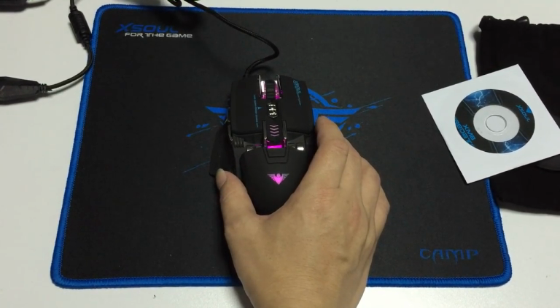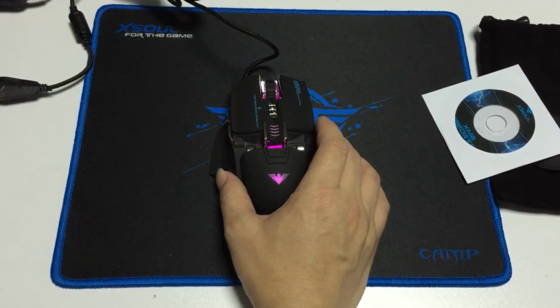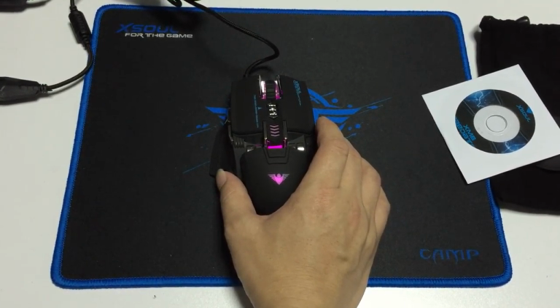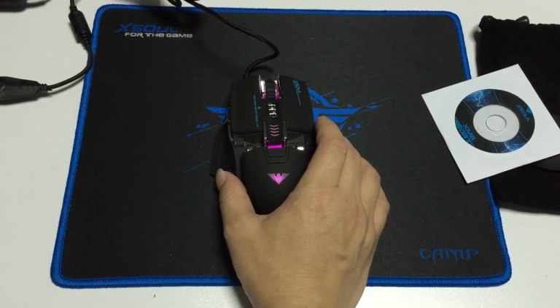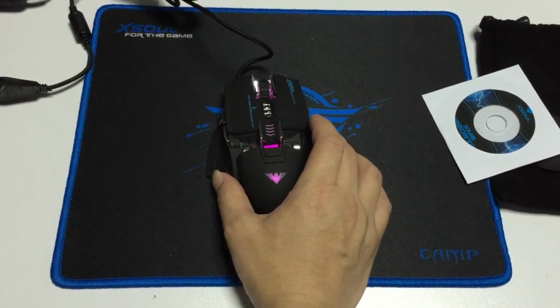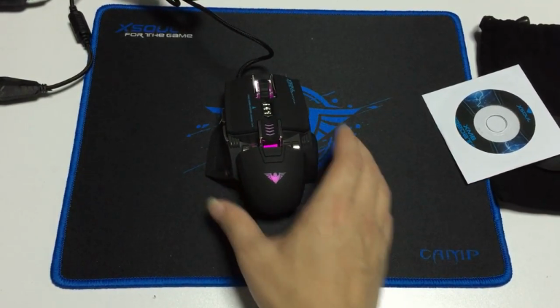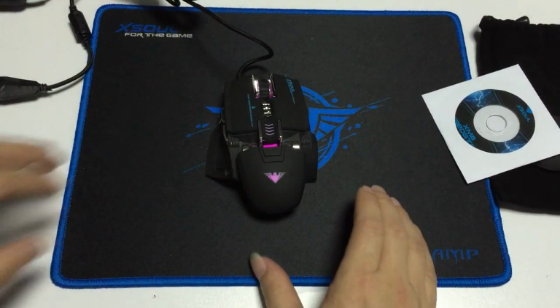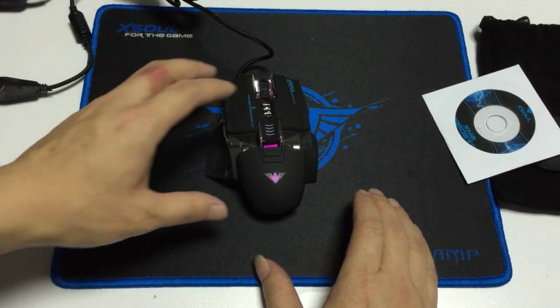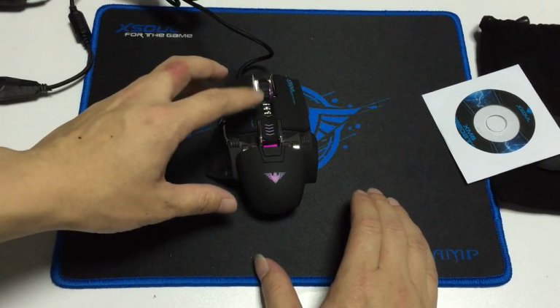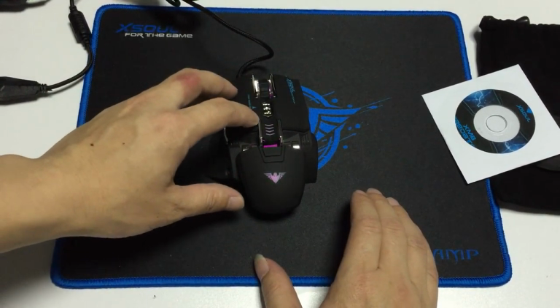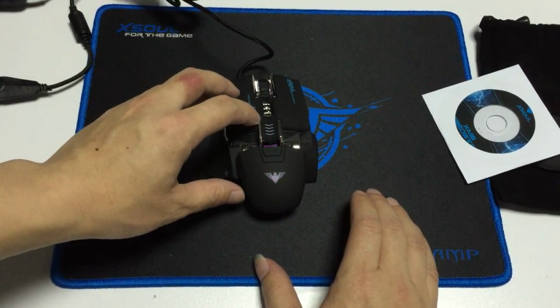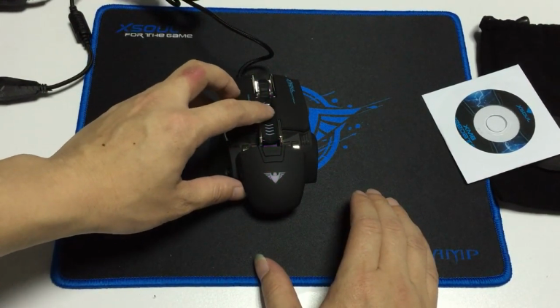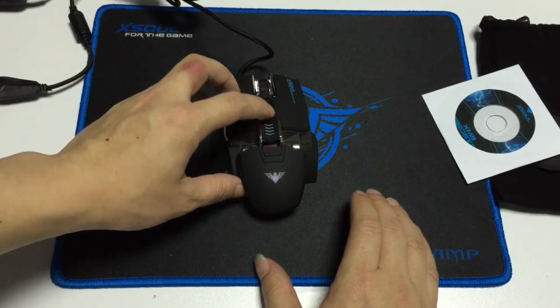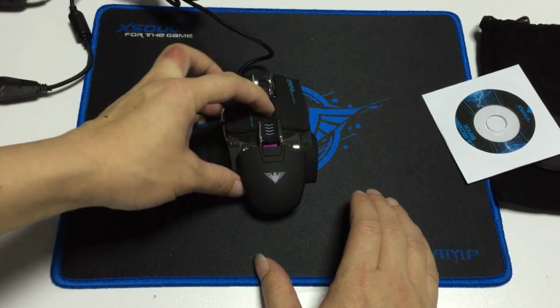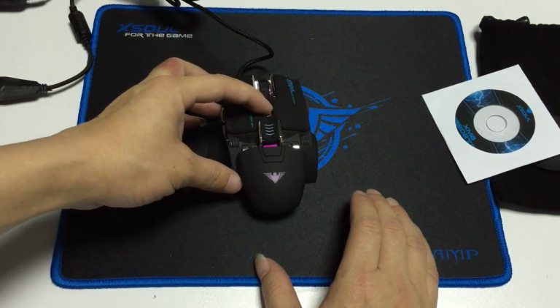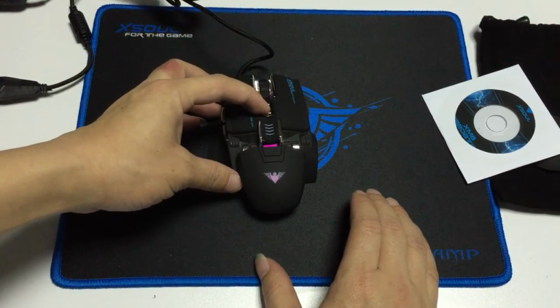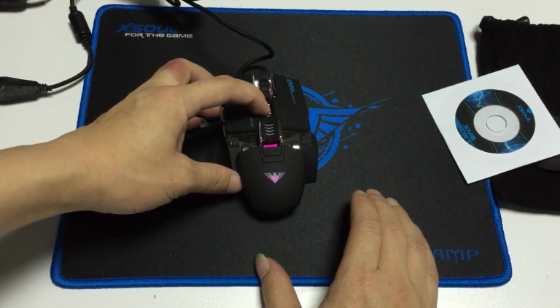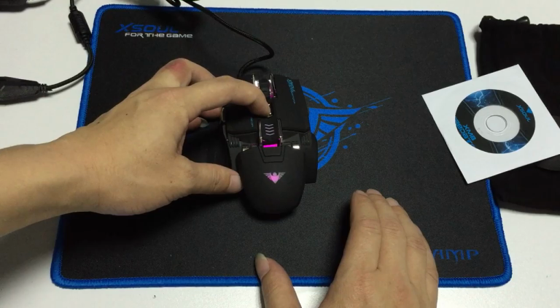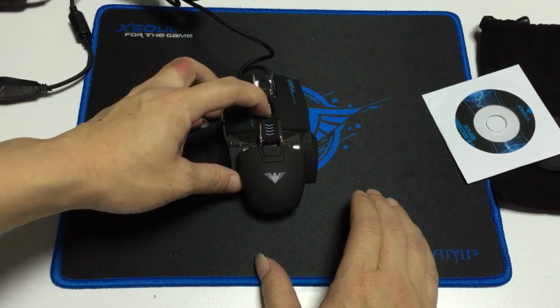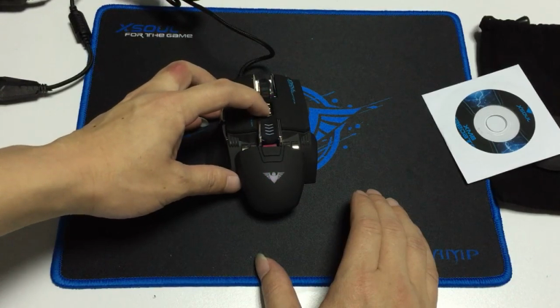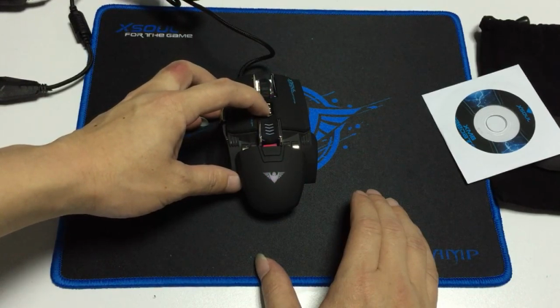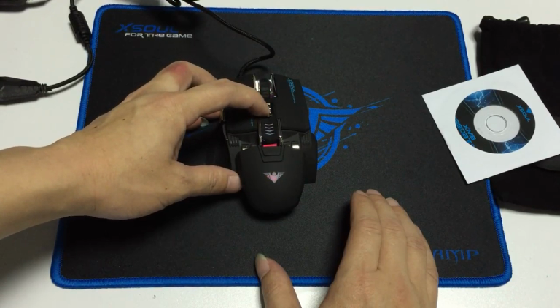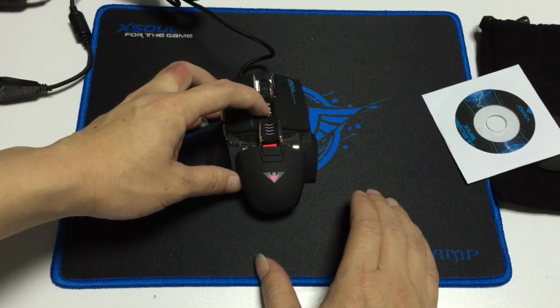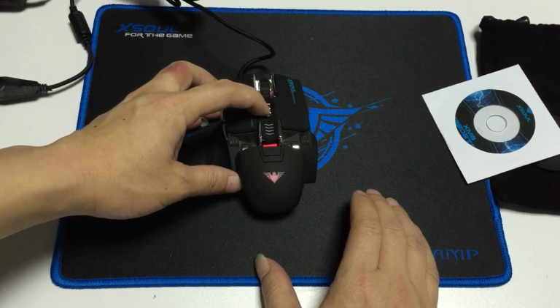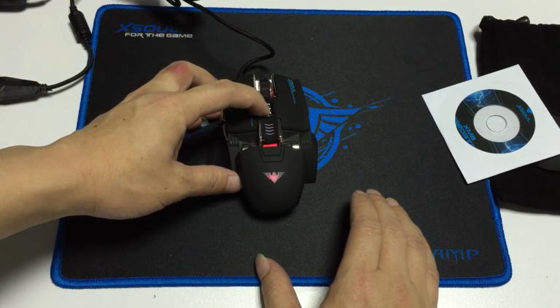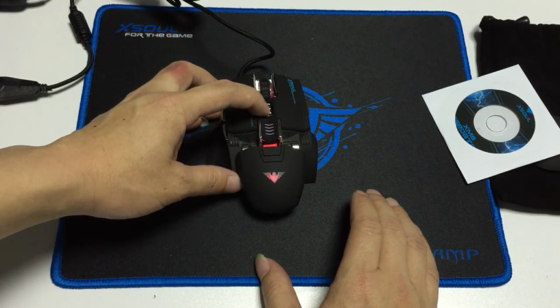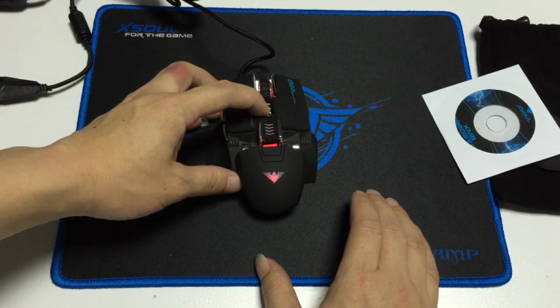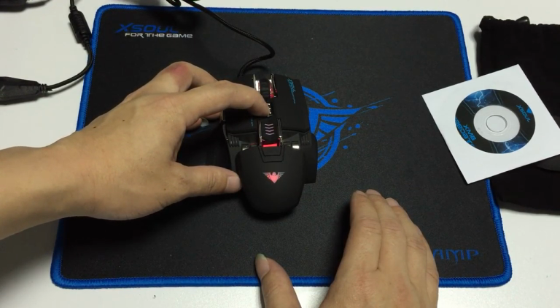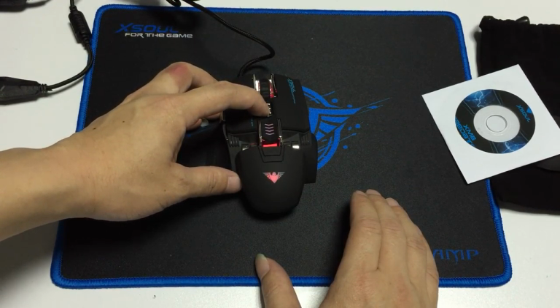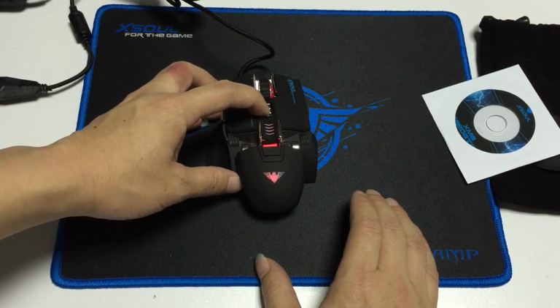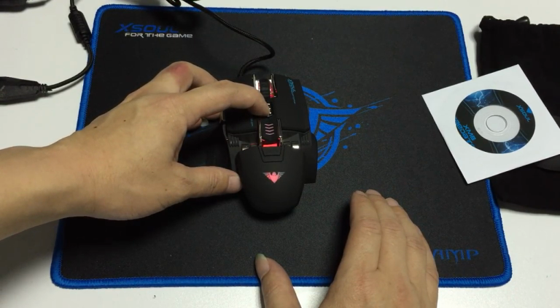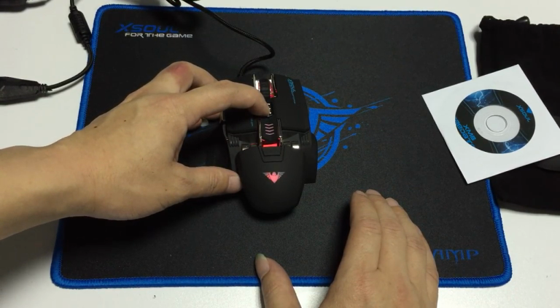A delight. DPI change. Really nice. Perfect.